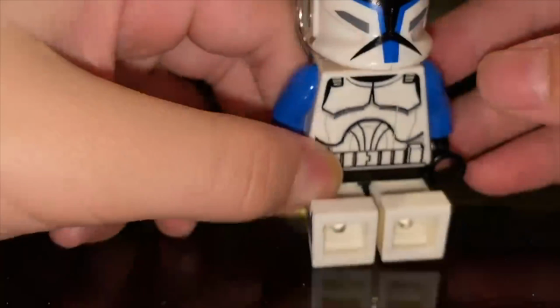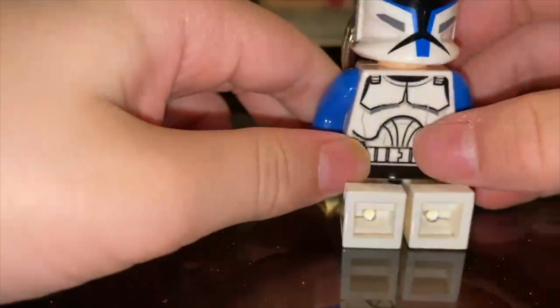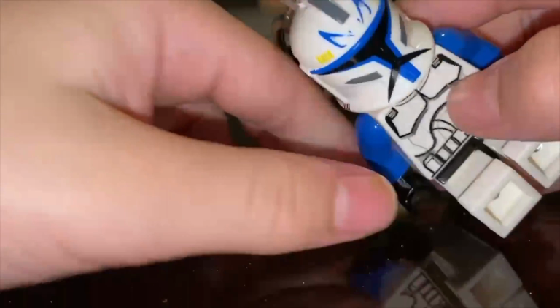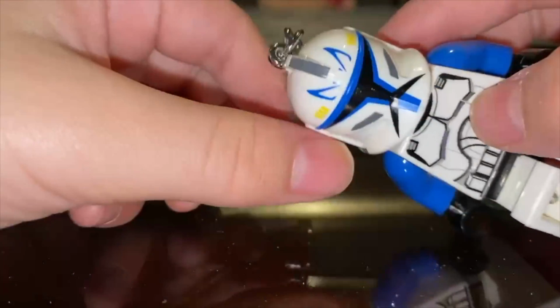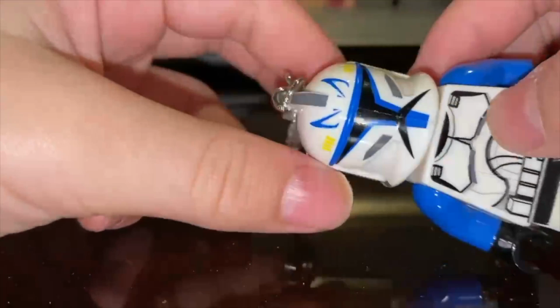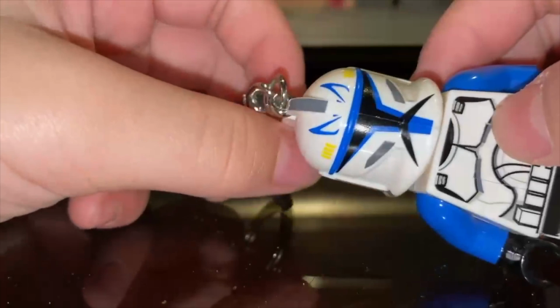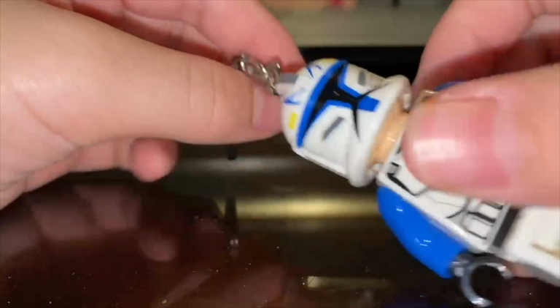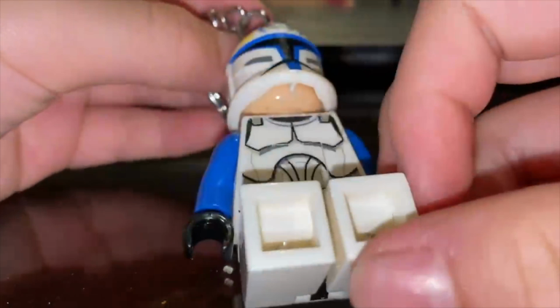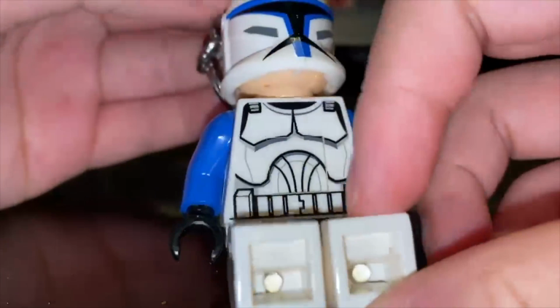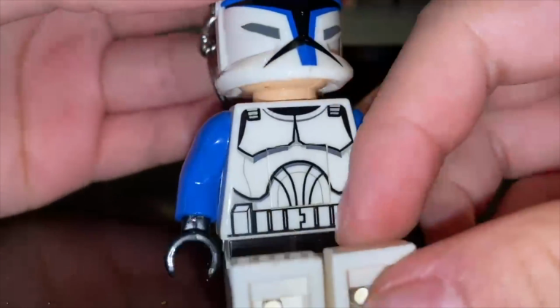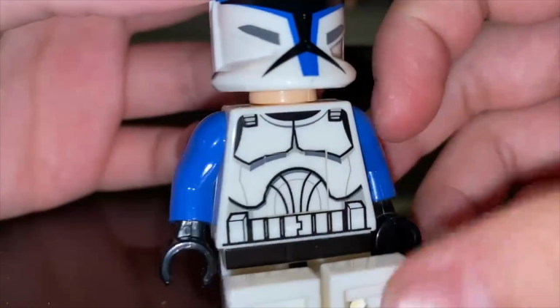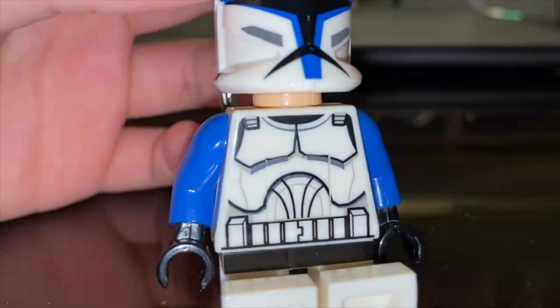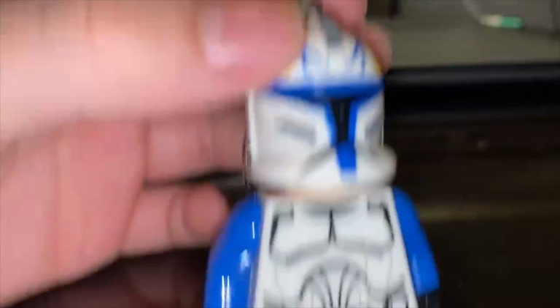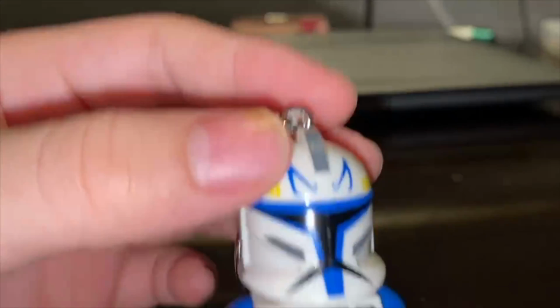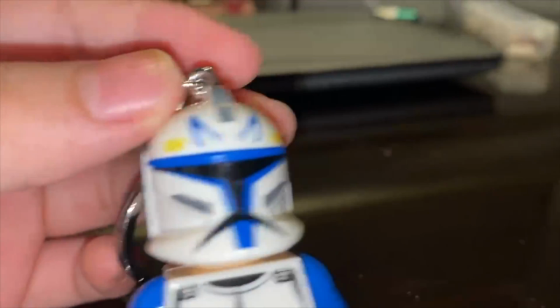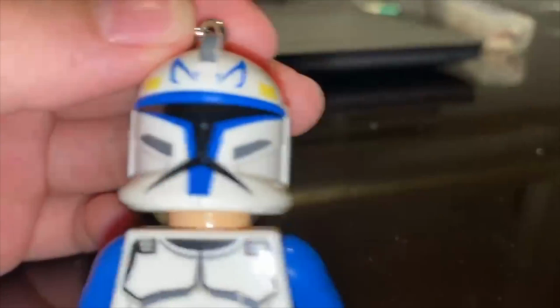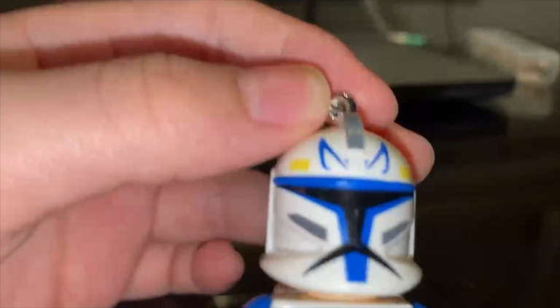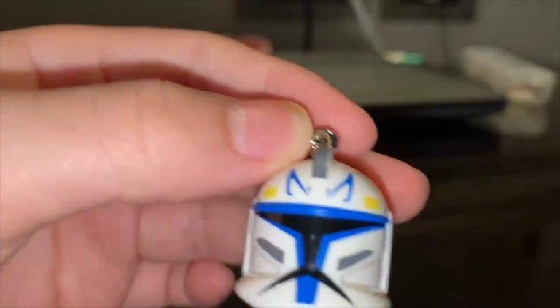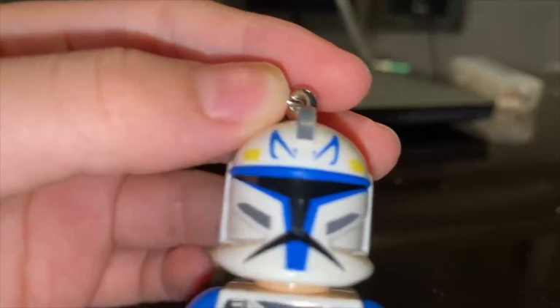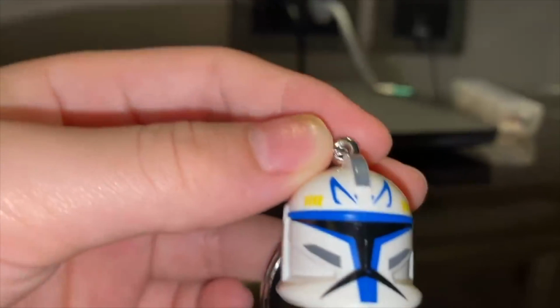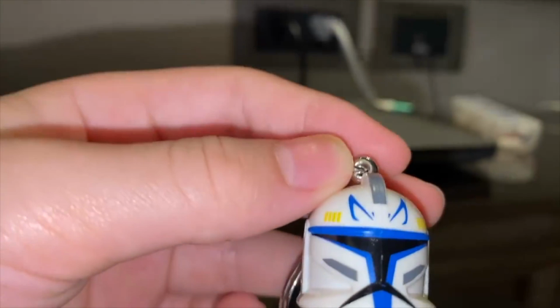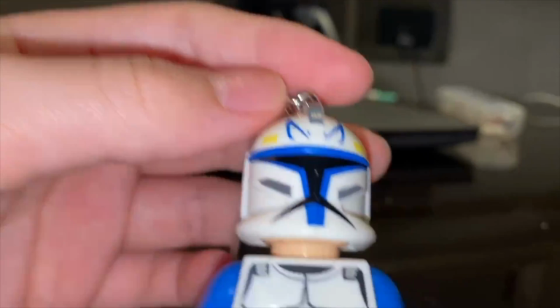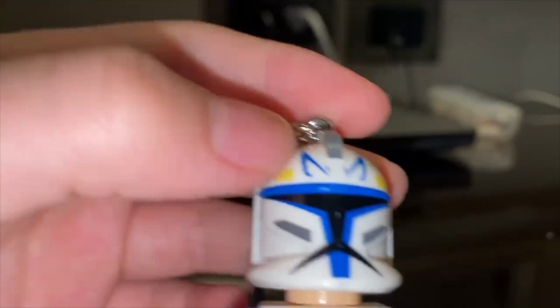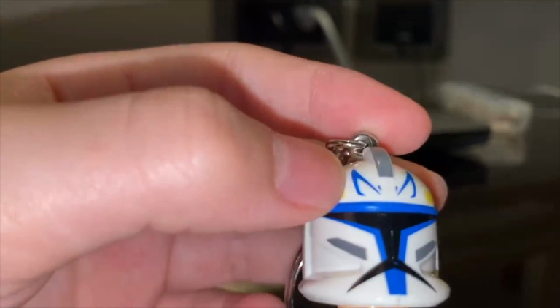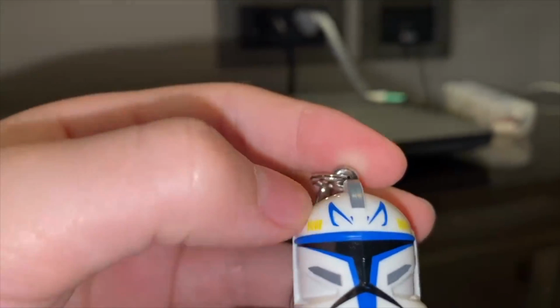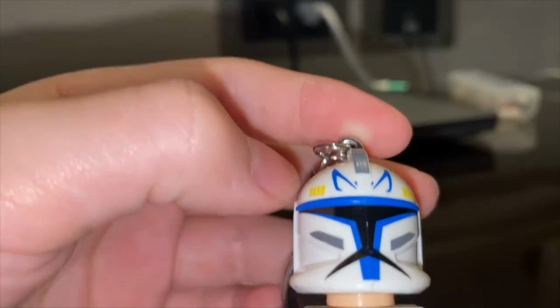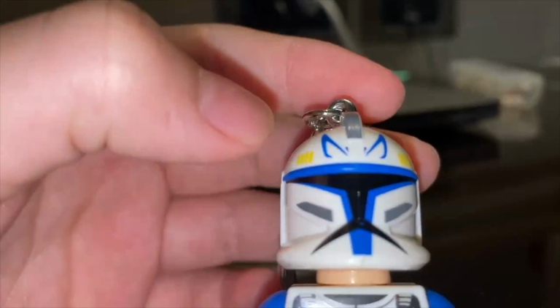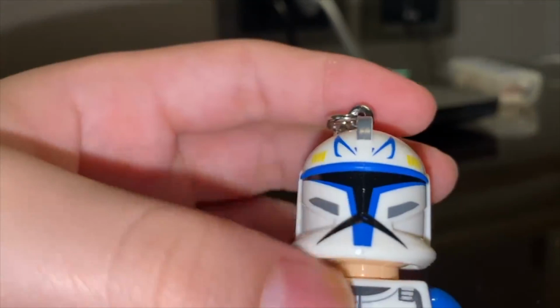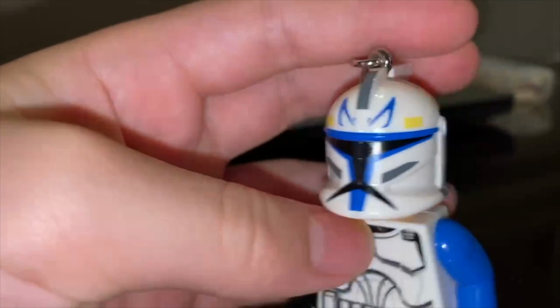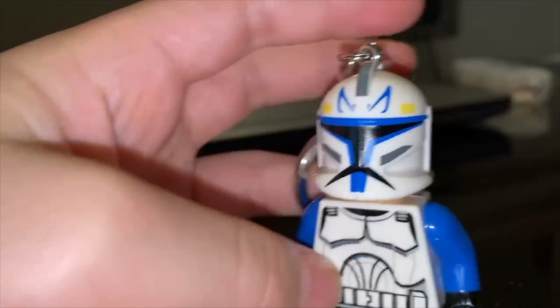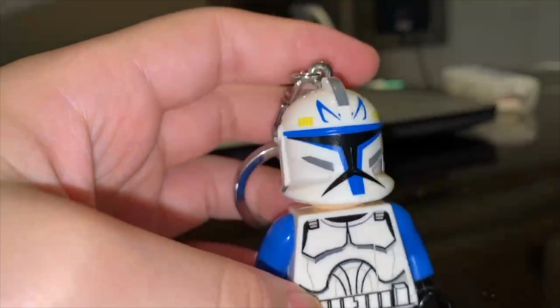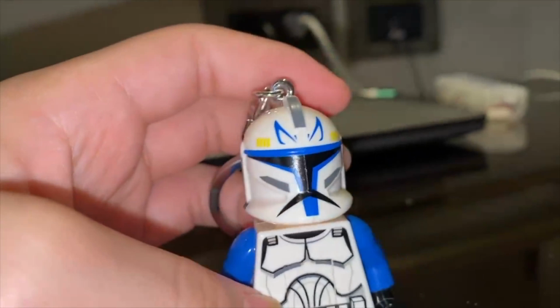It's like the 501st helmet from phase 2, but instead on phase 1 helmets, with cat ear things — similar to cat ears. It's really cool.